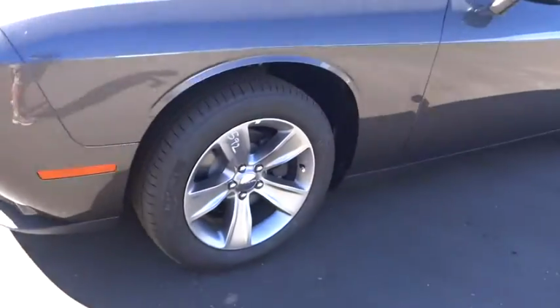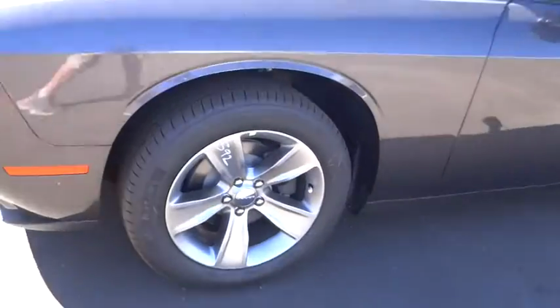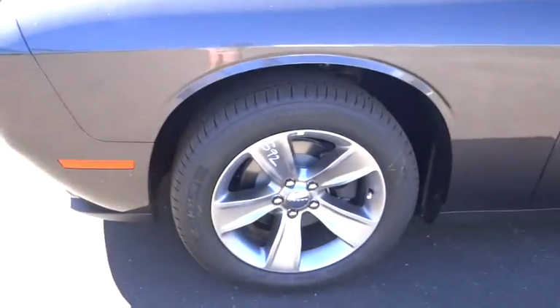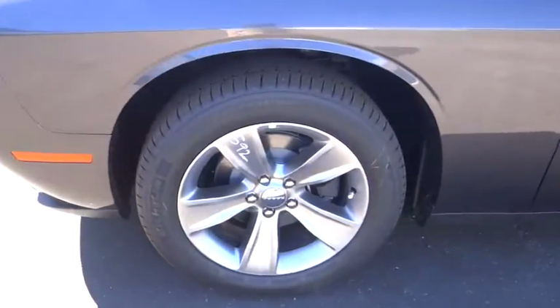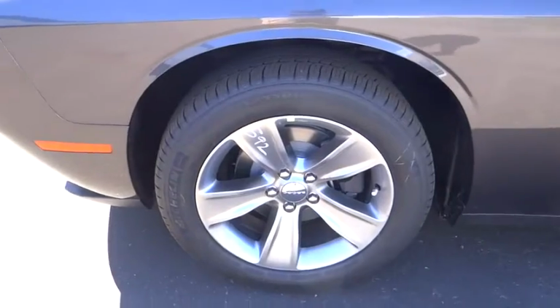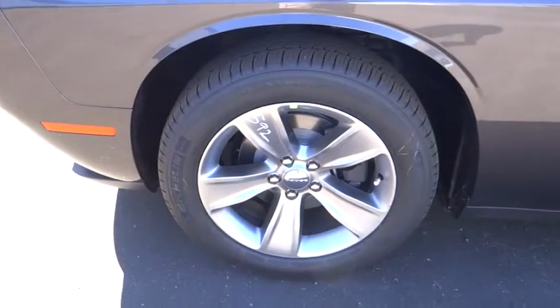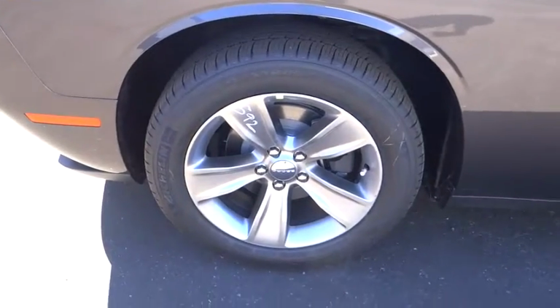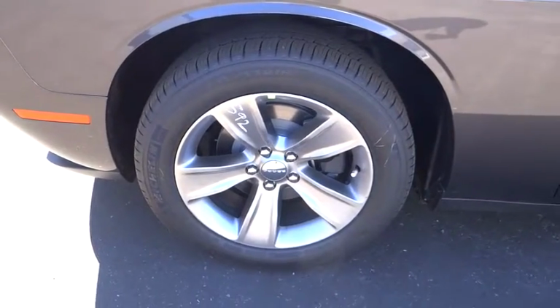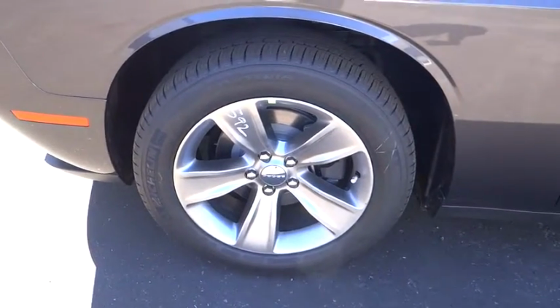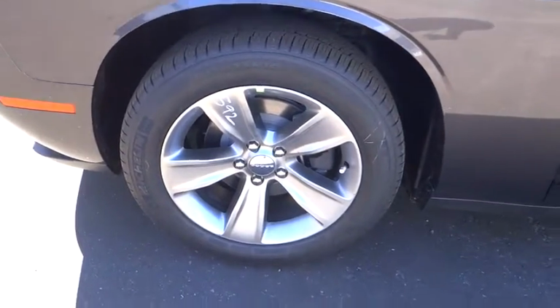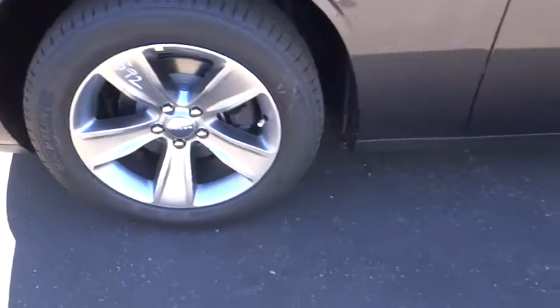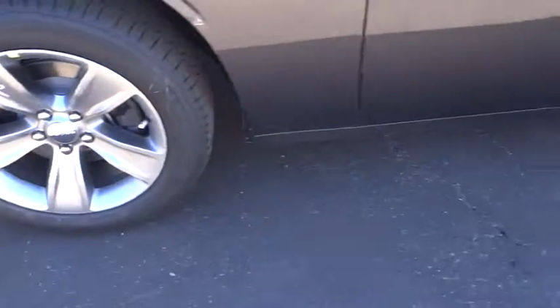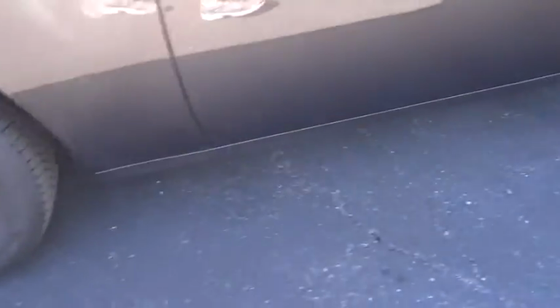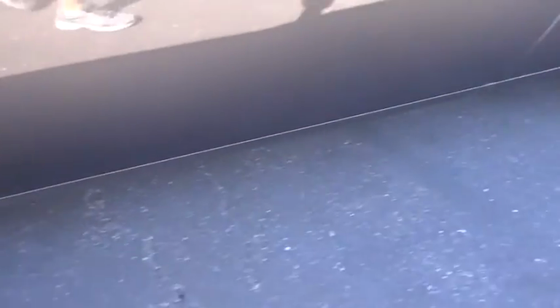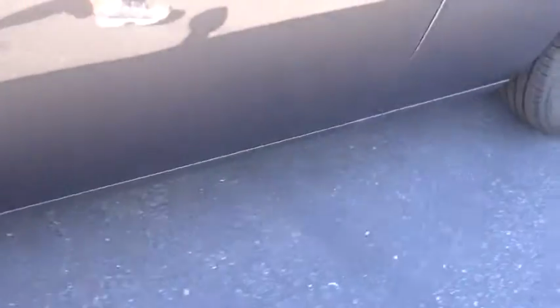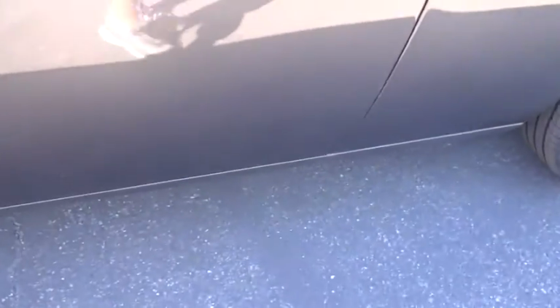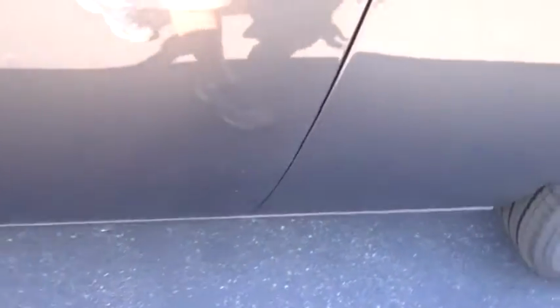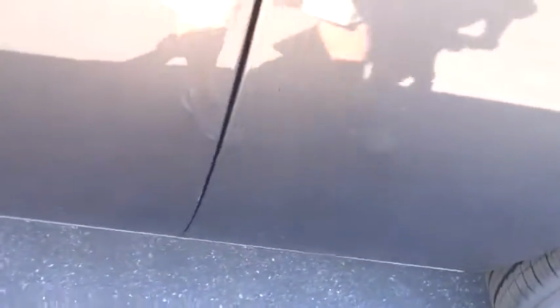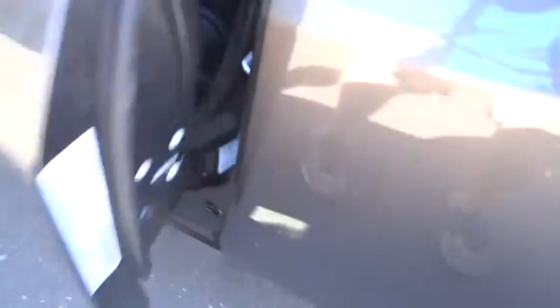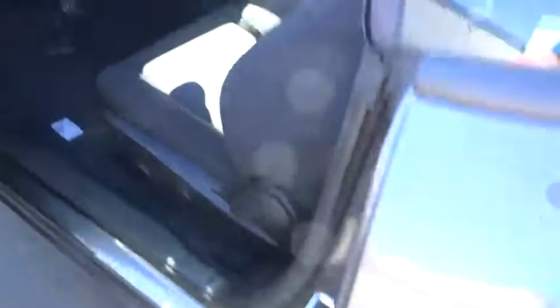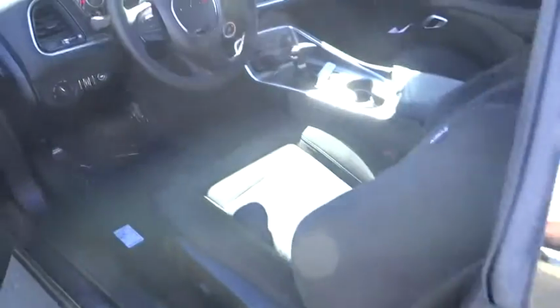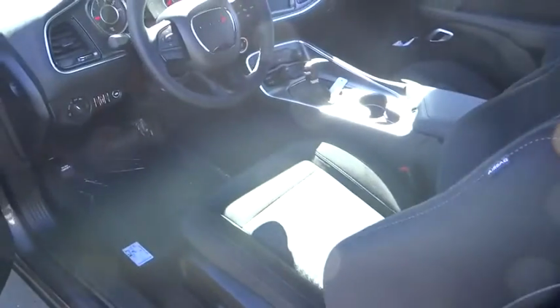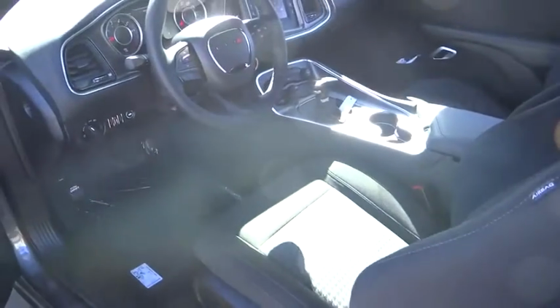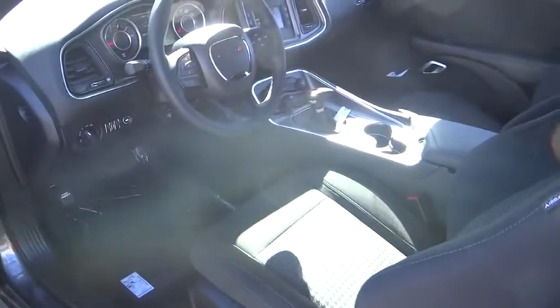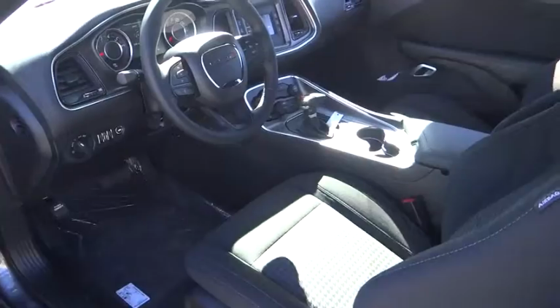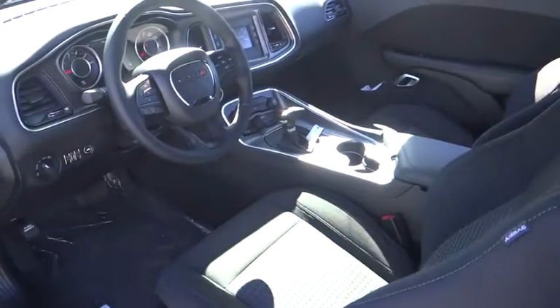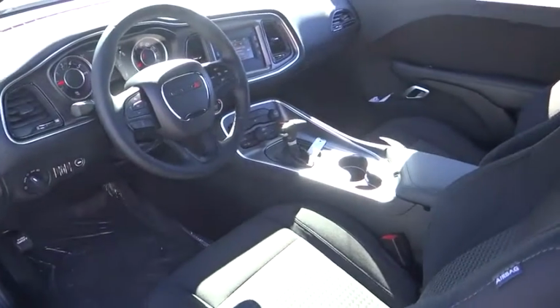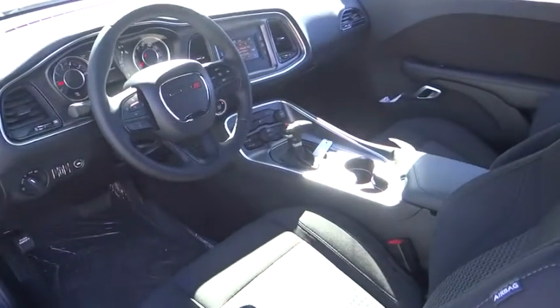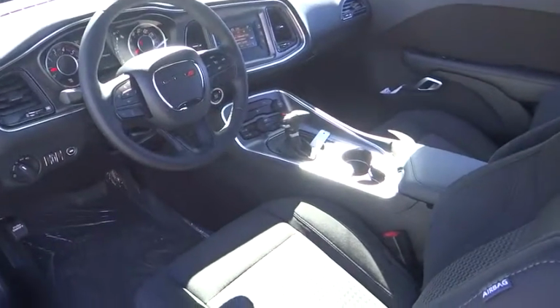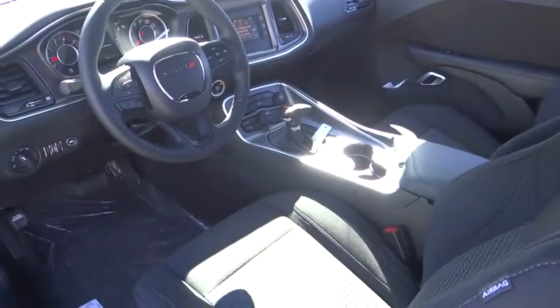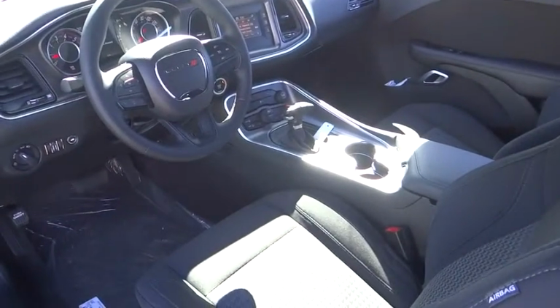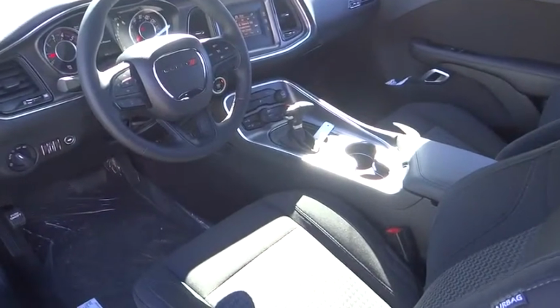Keyless start, climate control, rear defrost, MP3 player, trip computer, power windows. Is love at first sight really possible? Let us know when you stop in.